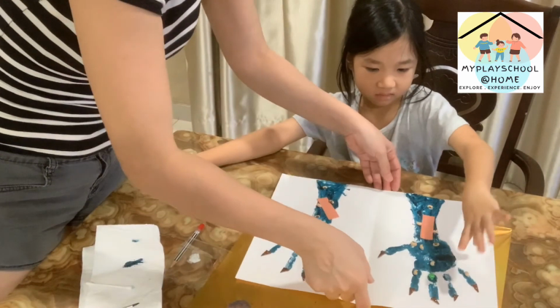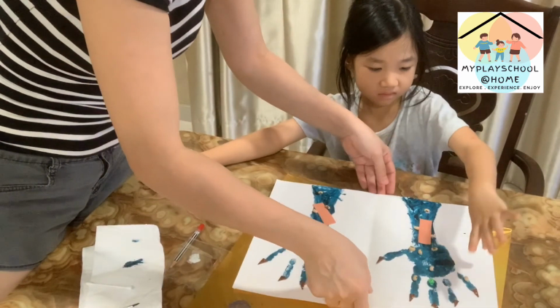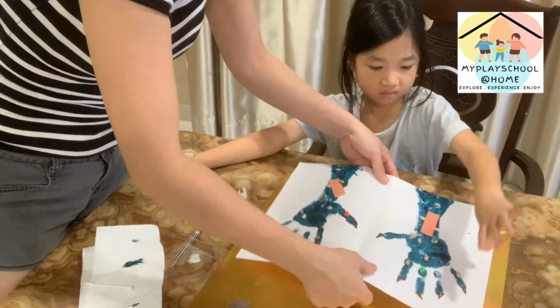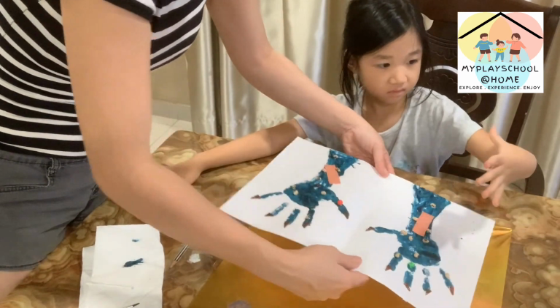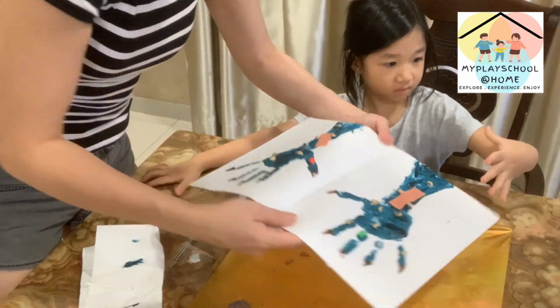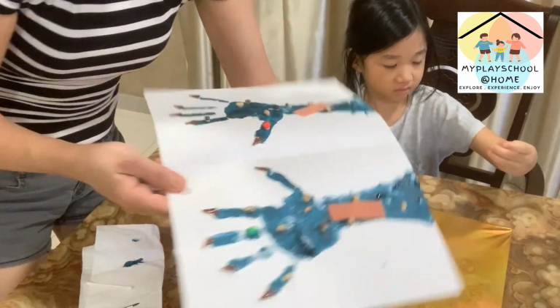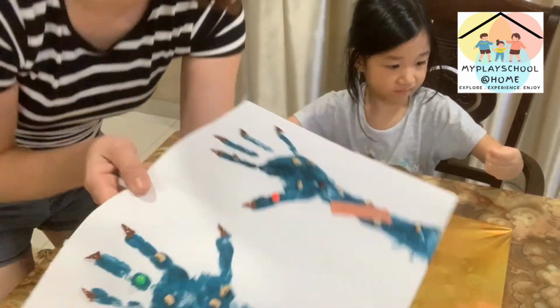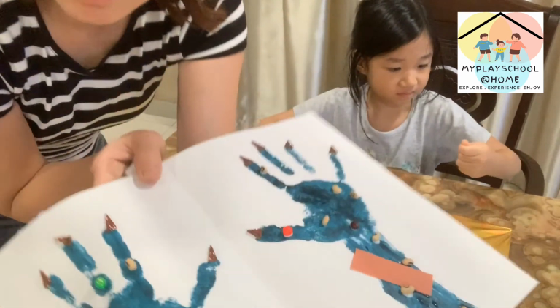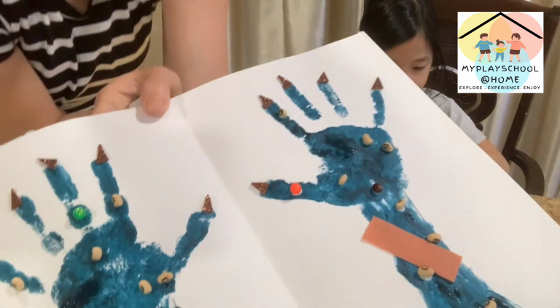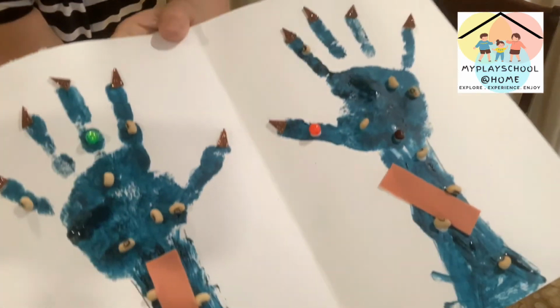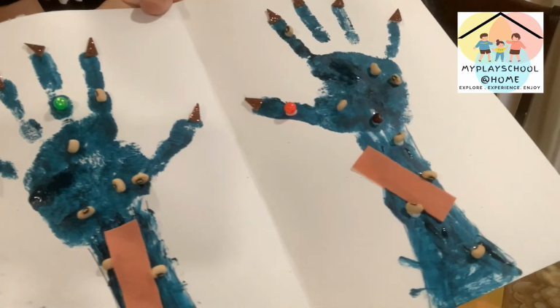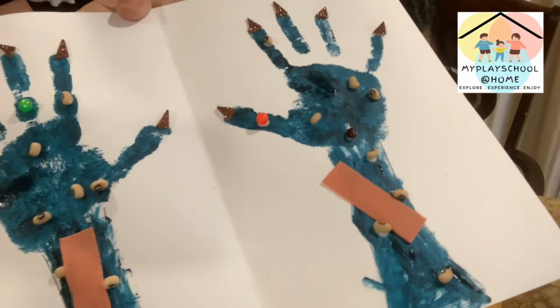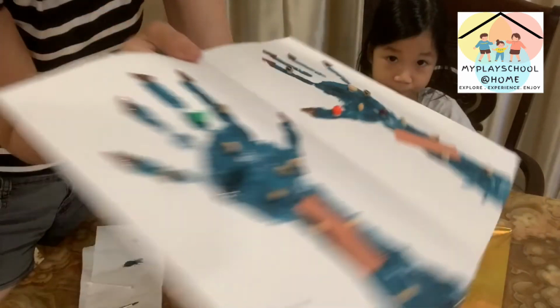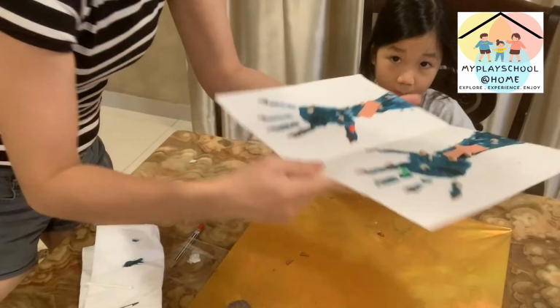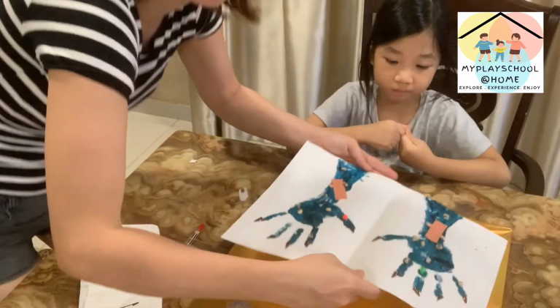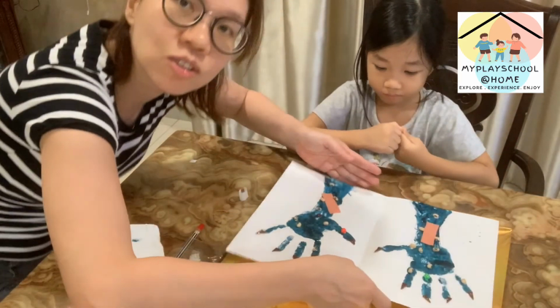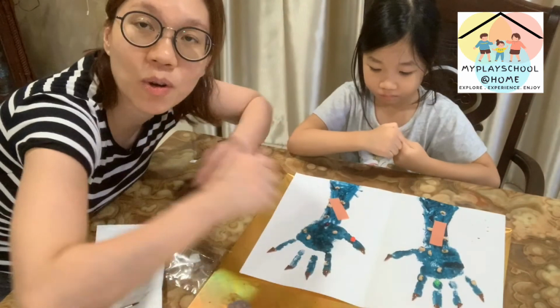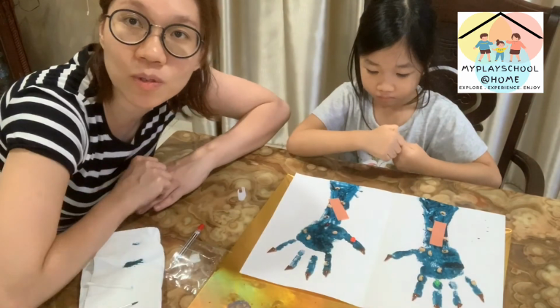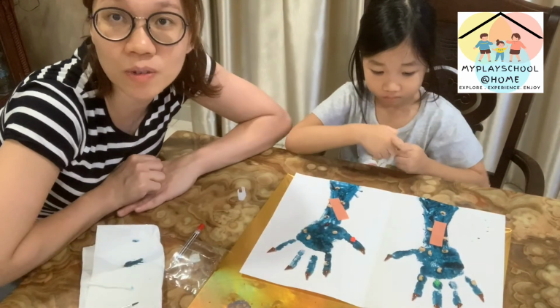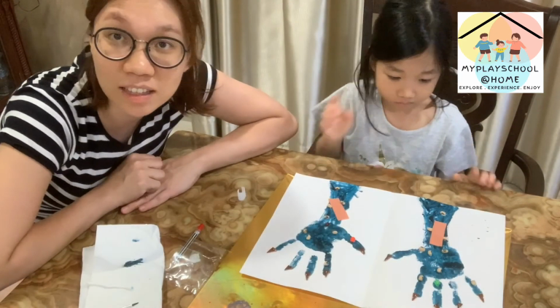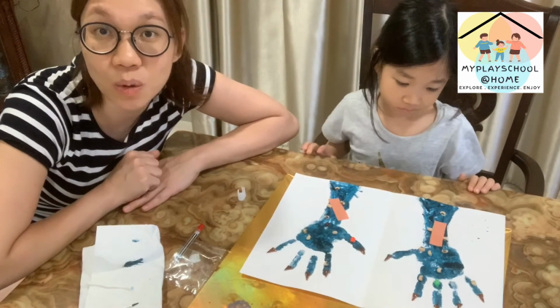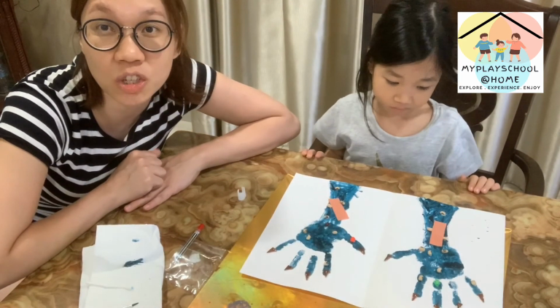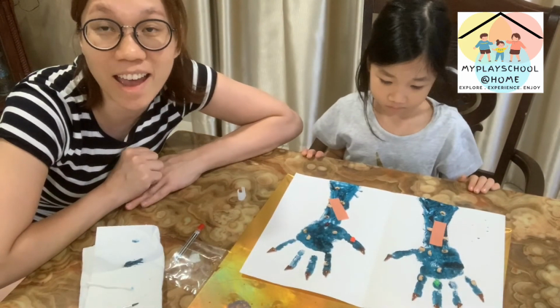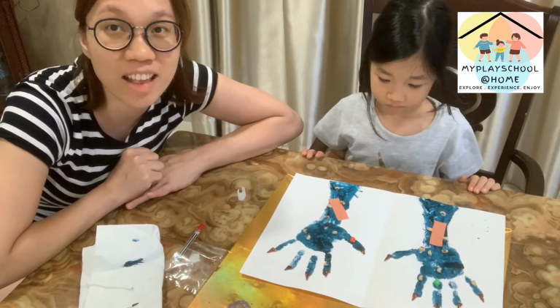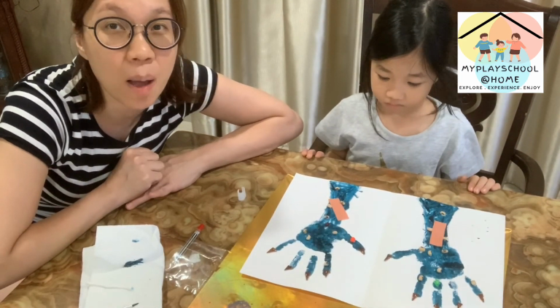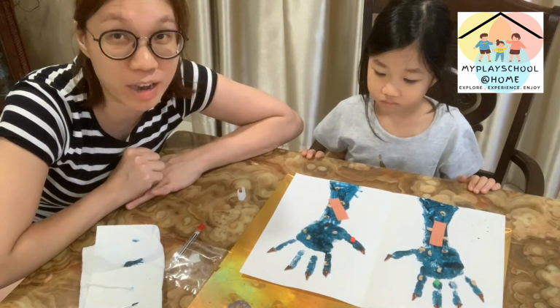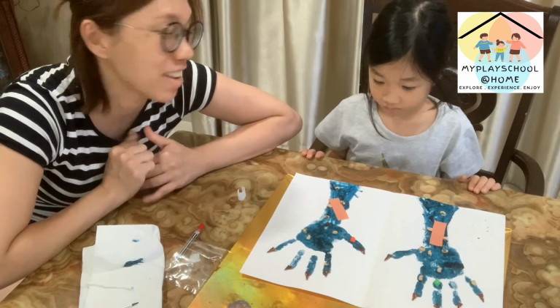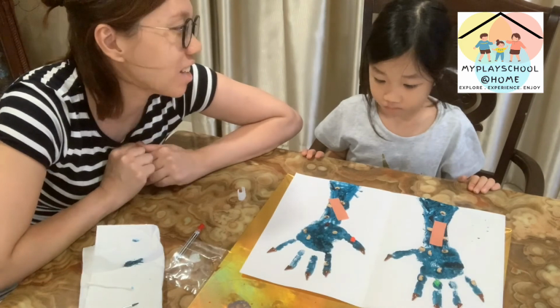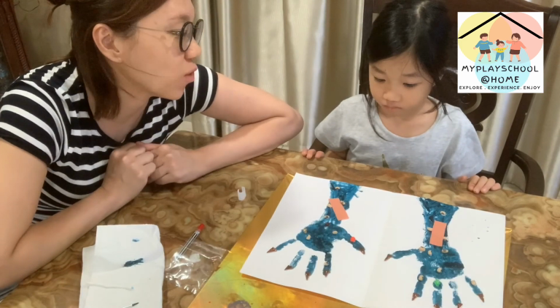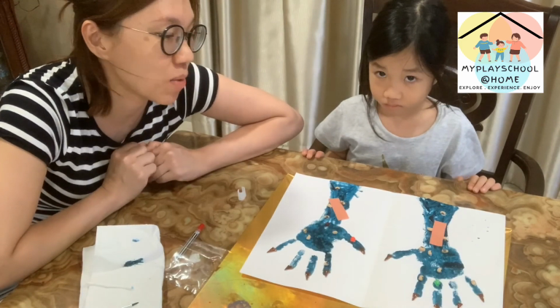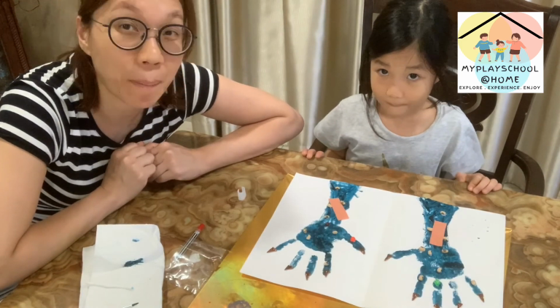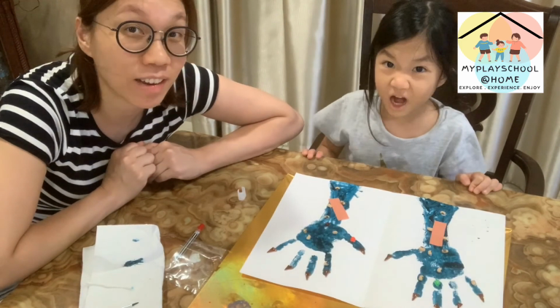We are done already — let it dry. That's your witch hand! We hope you like this witch hand craft. That's all for today, bye bye bye!